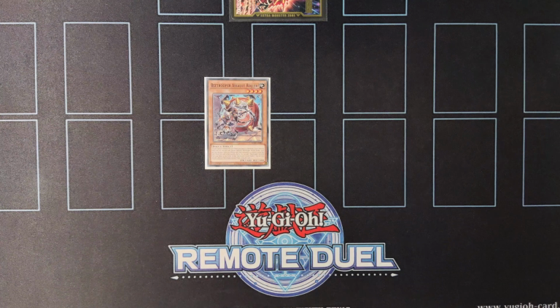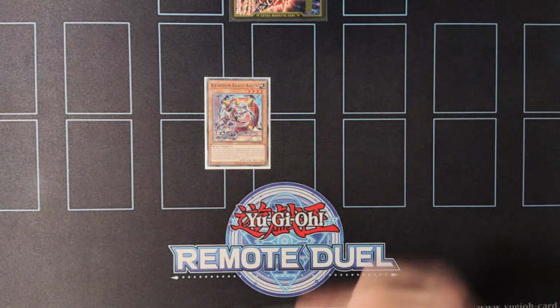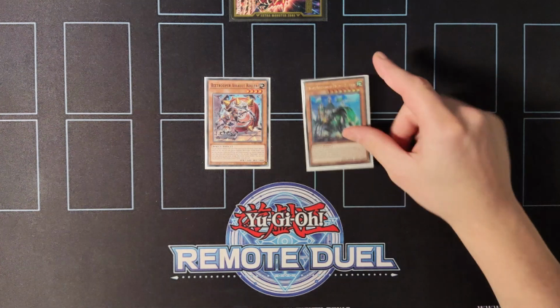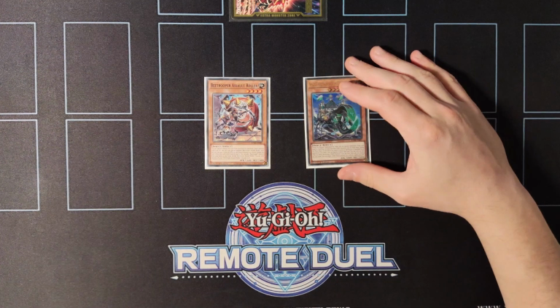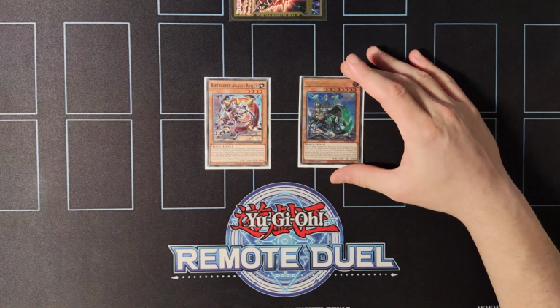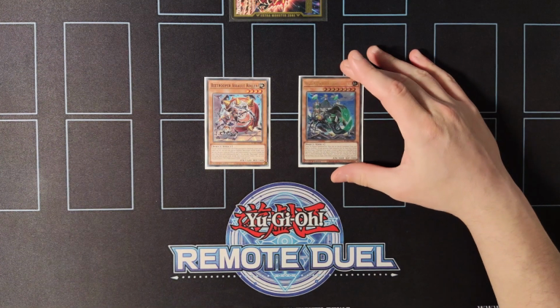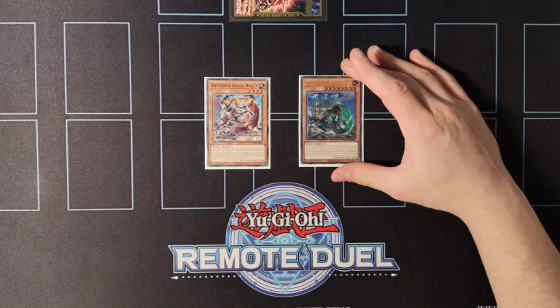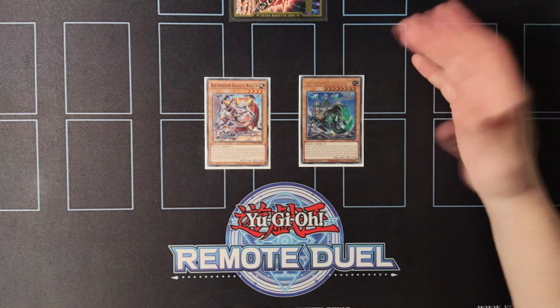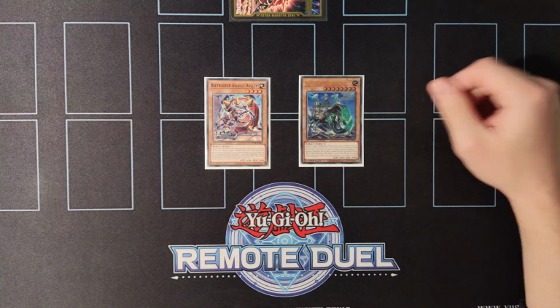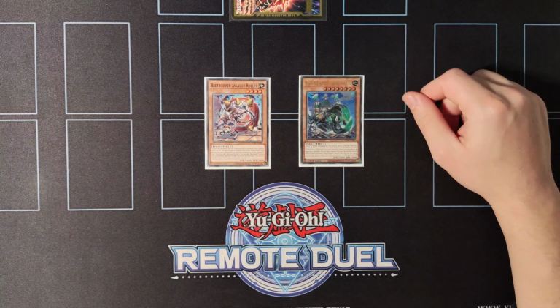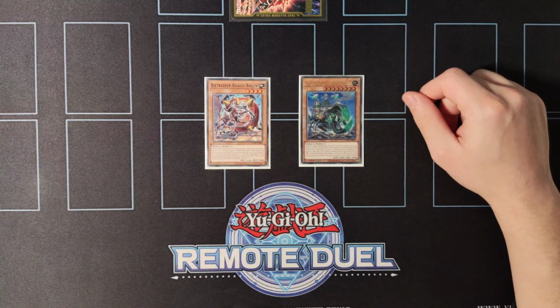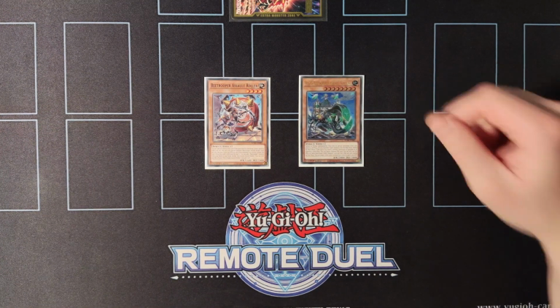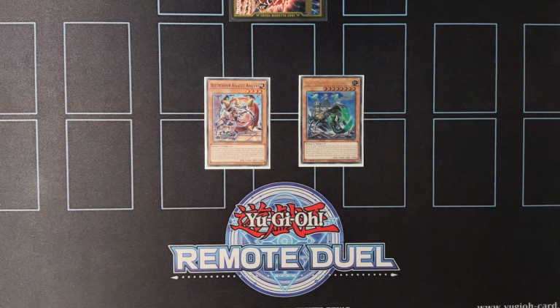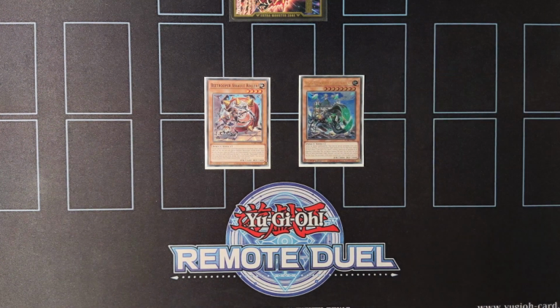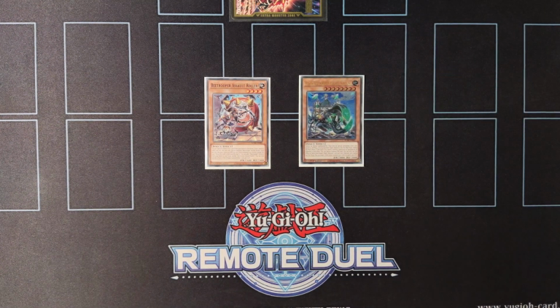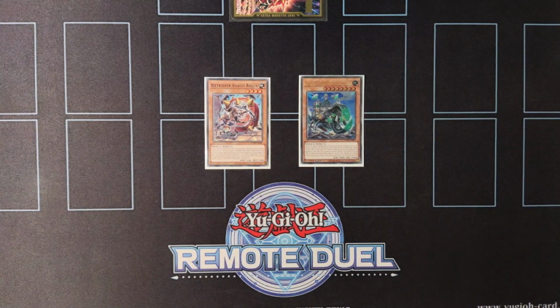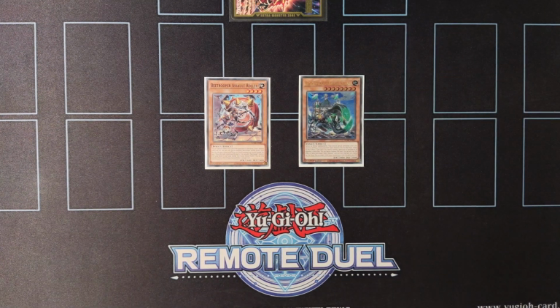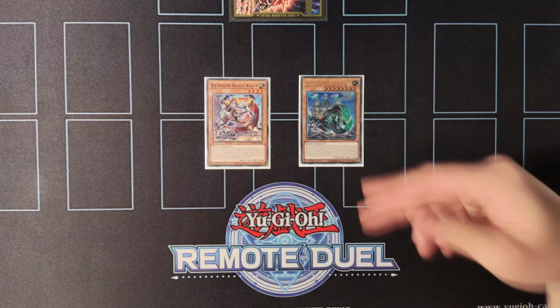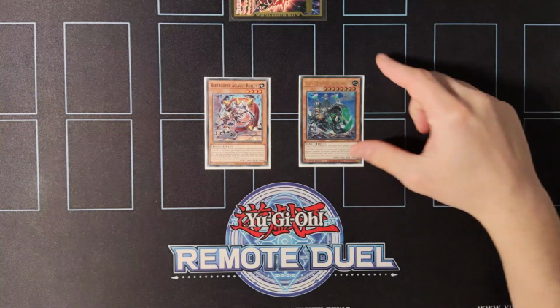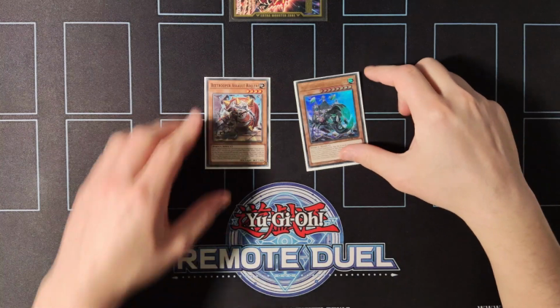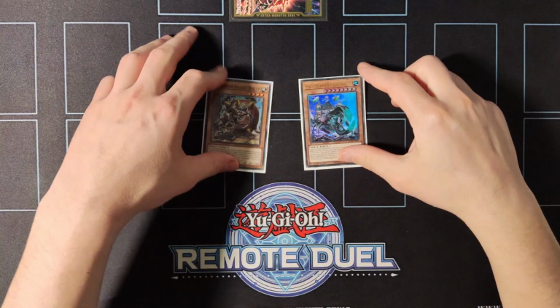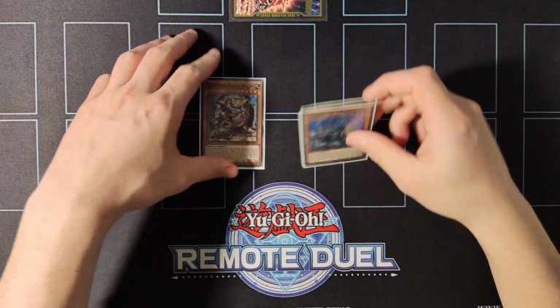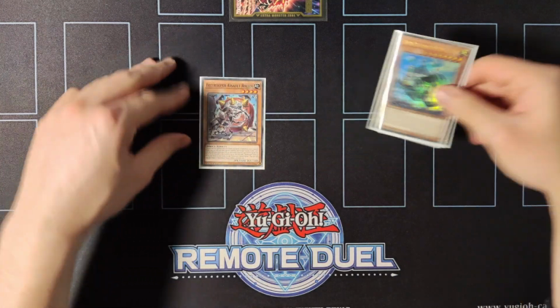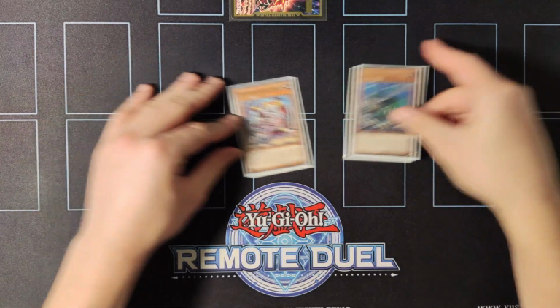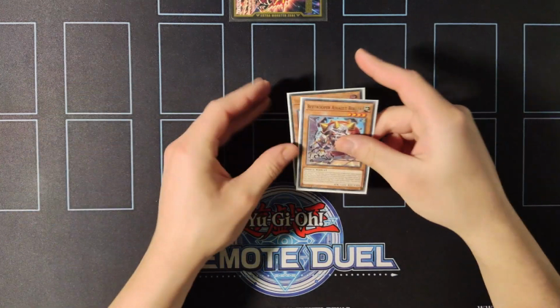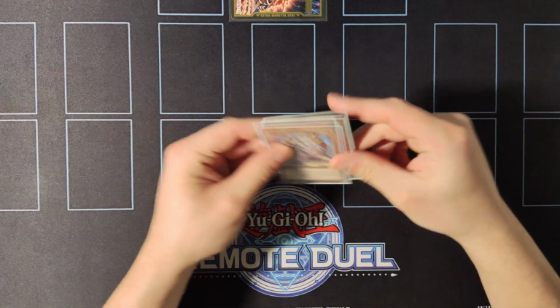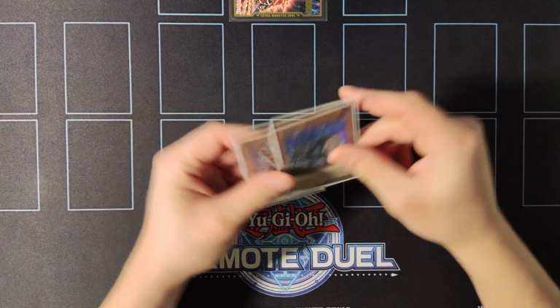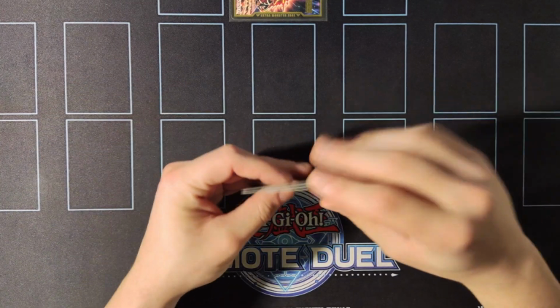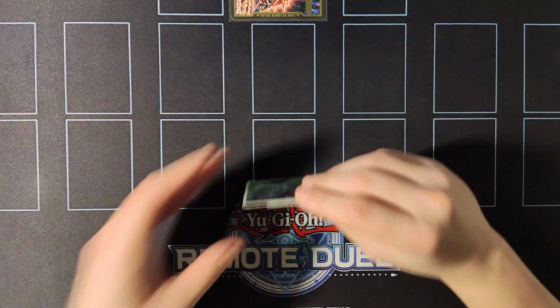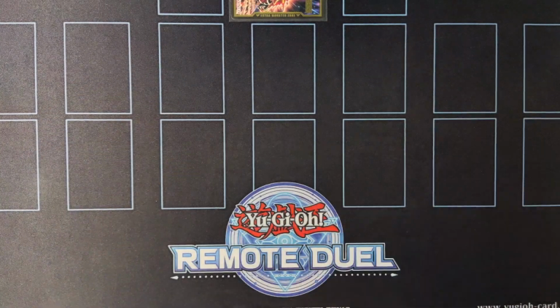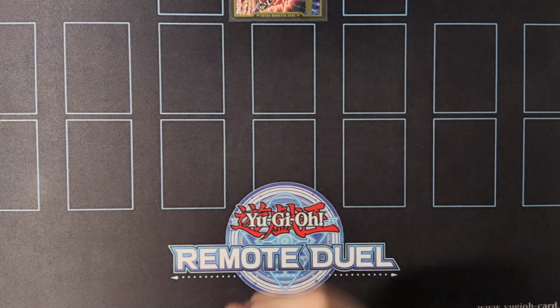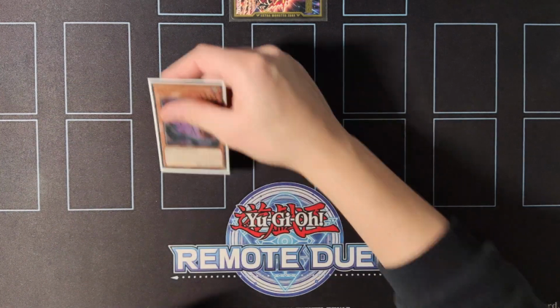Moving to the last Beetrooper cards, we're playing a single copy of Assault Roller and one copy of Mighty Neptune. Both of these cards are great extenders that you can easily search by sending Resonance Insect or Gokipole to the graveyard.